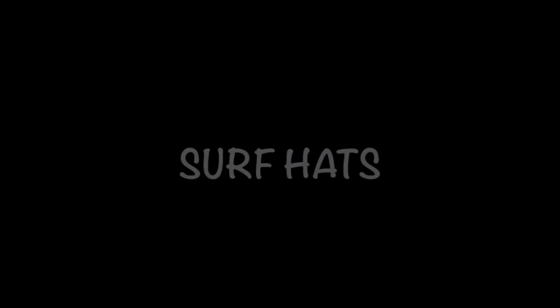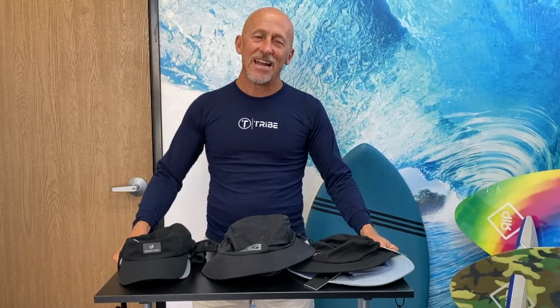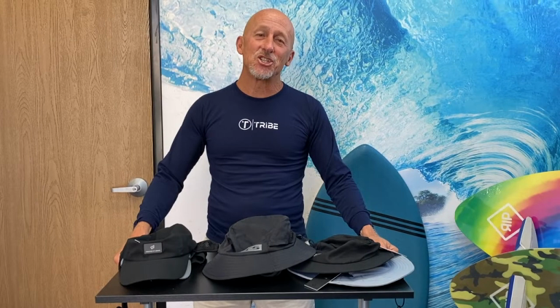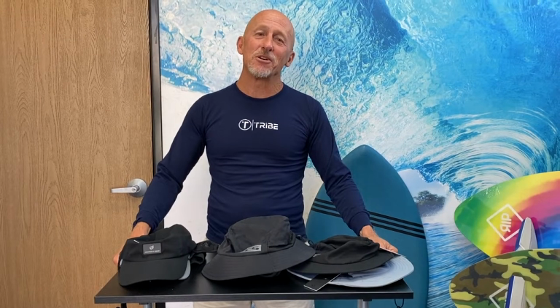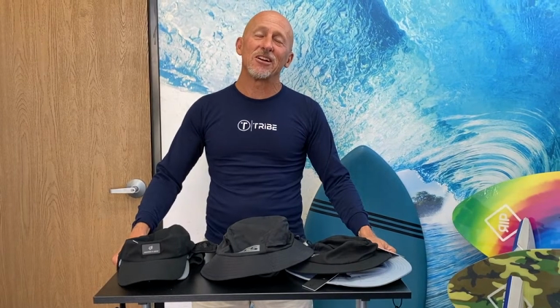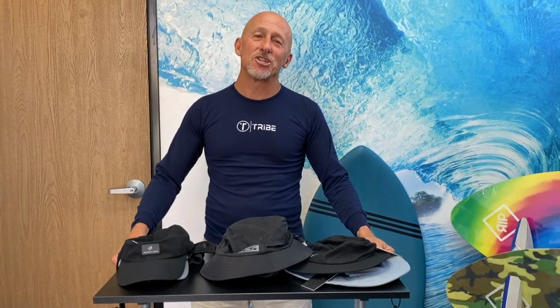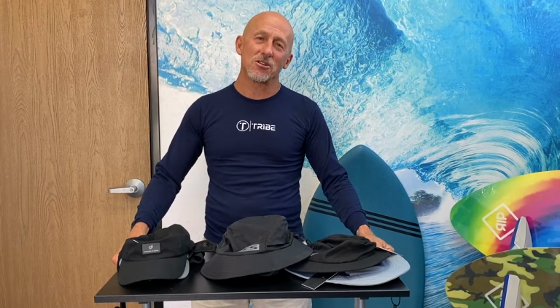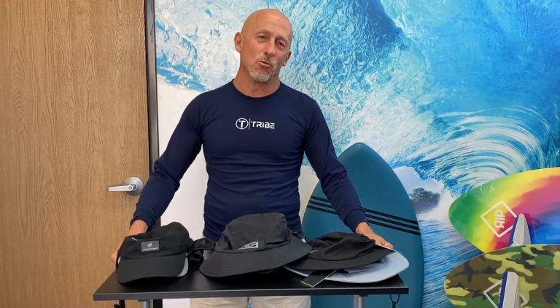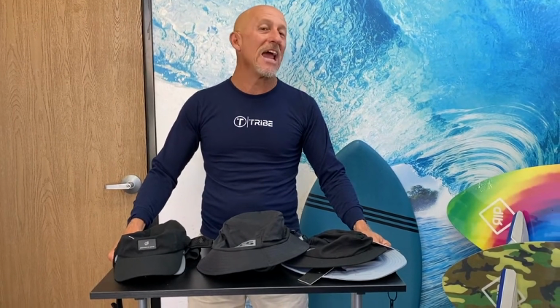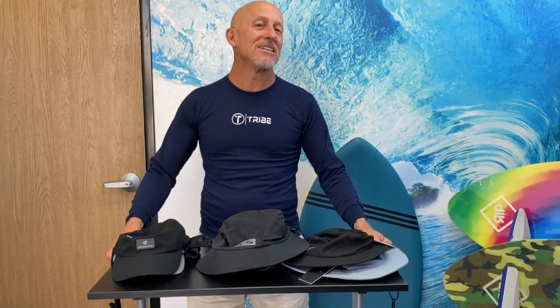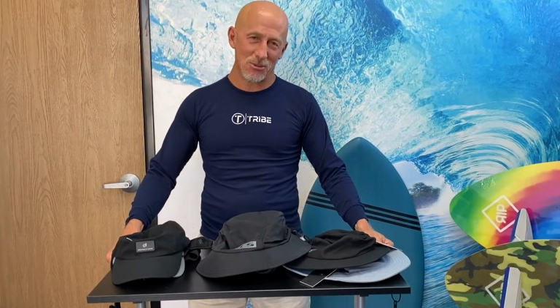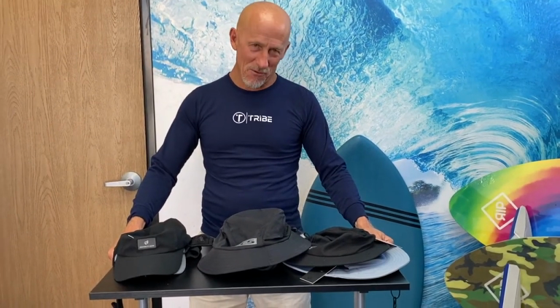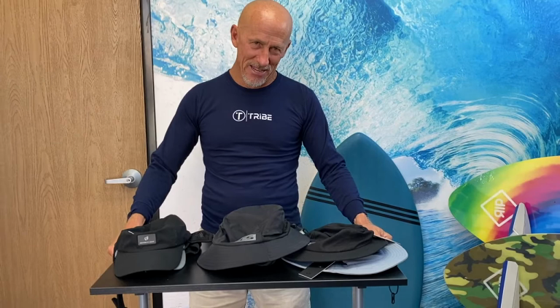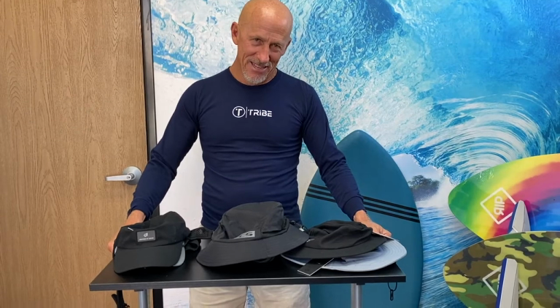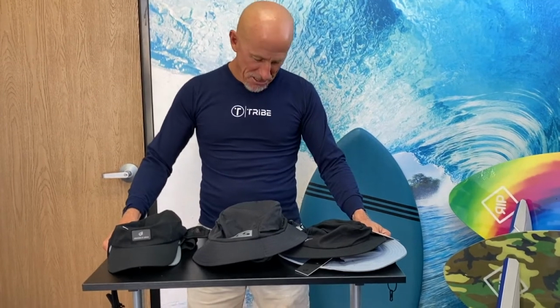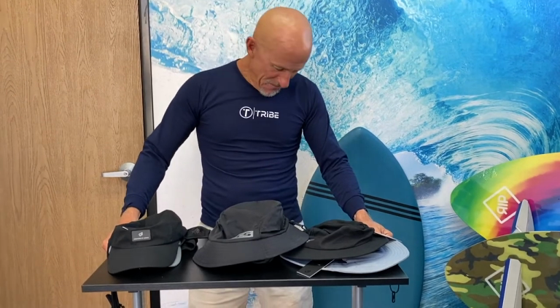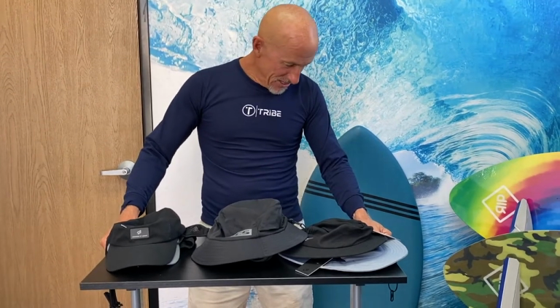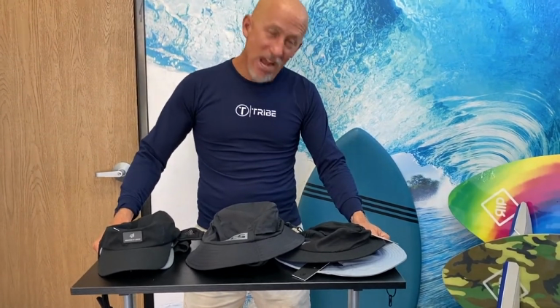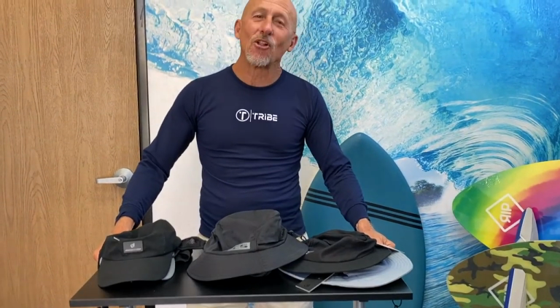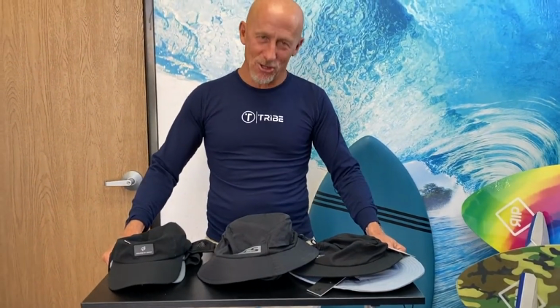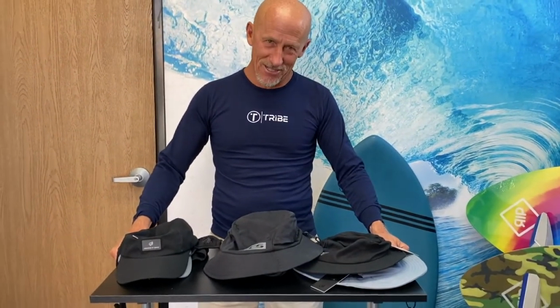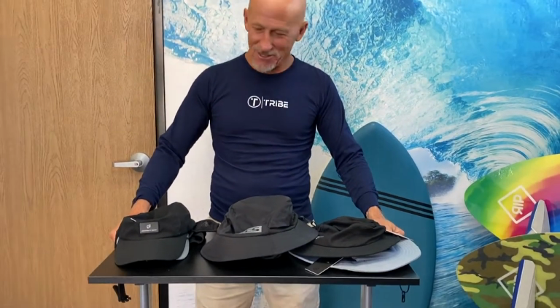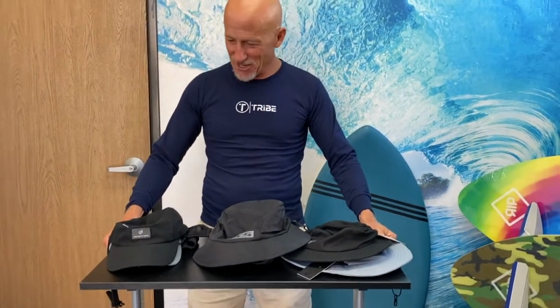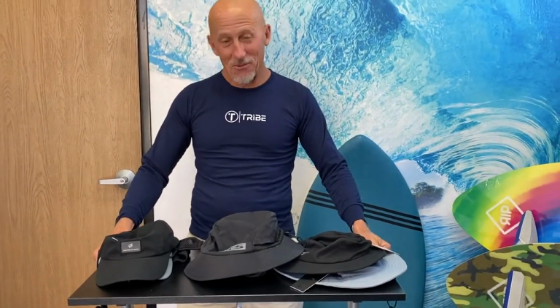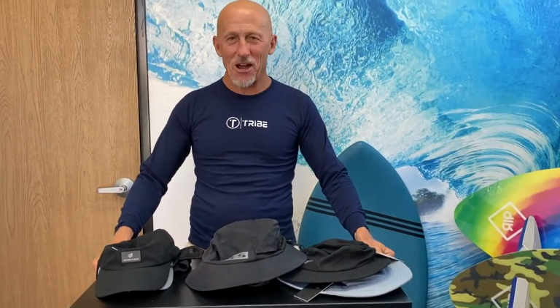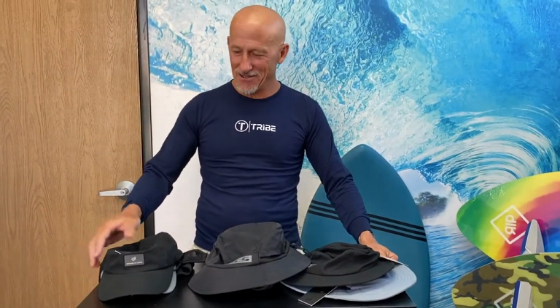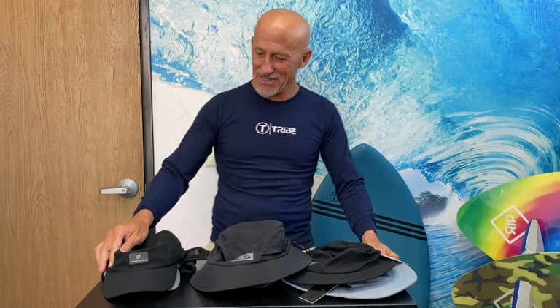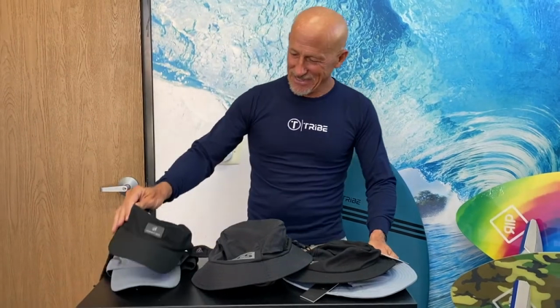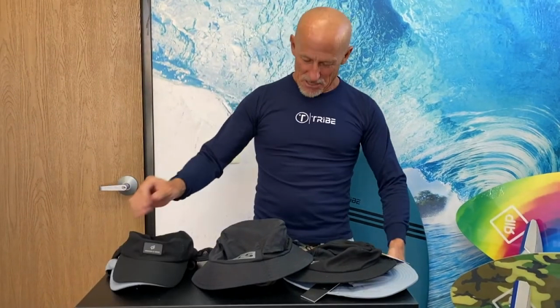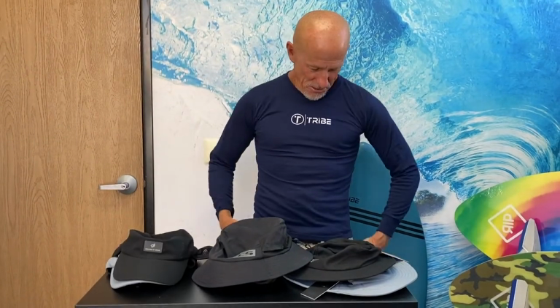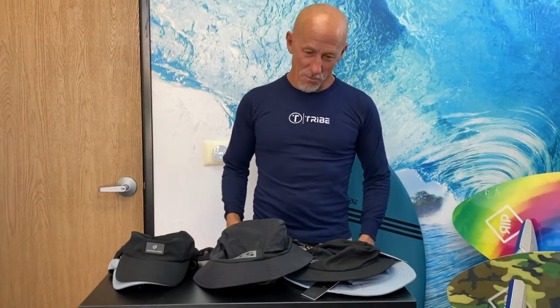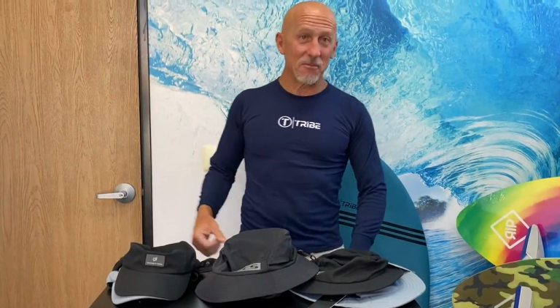Hey guys, J Reel here in a shirt that's way too small for me. Ricky gave me a child large to do this video, but why not? Makes me look more buff maybe.